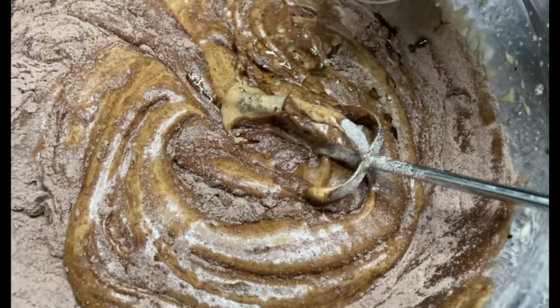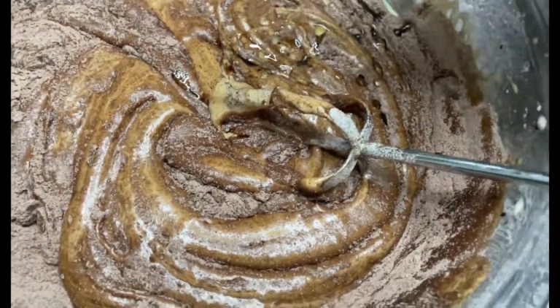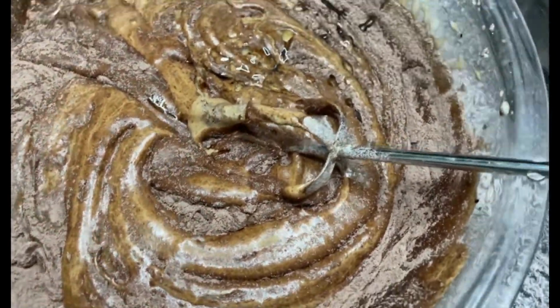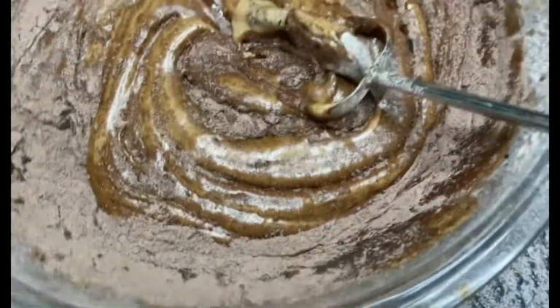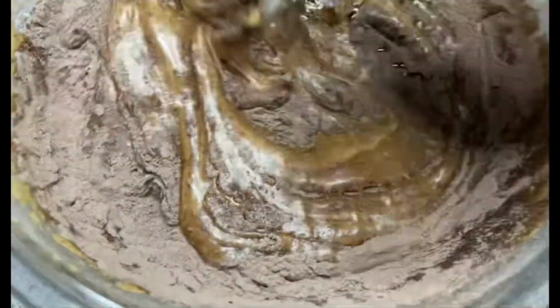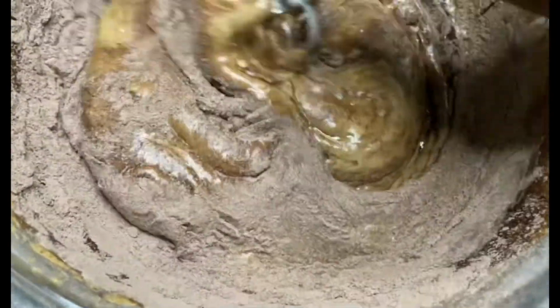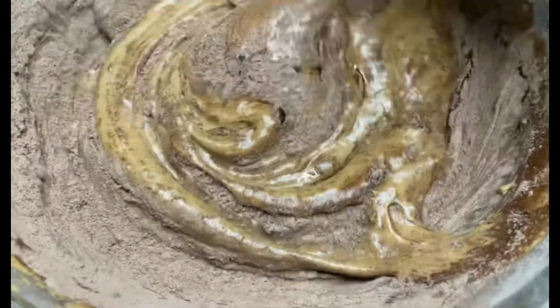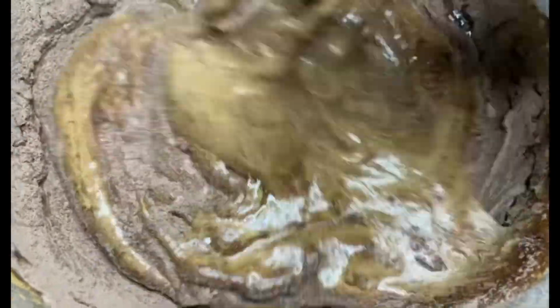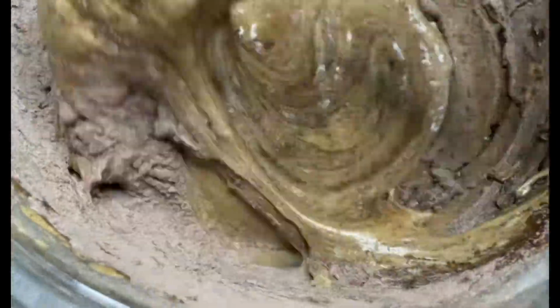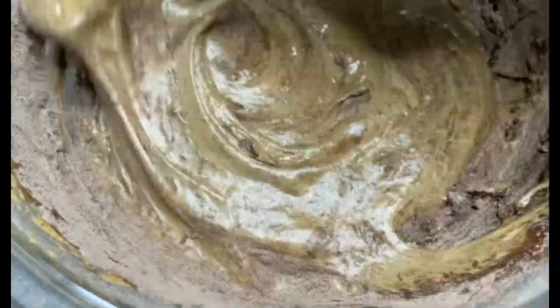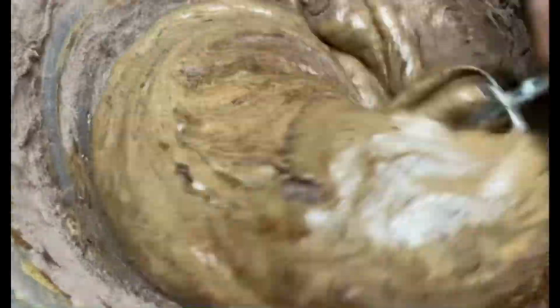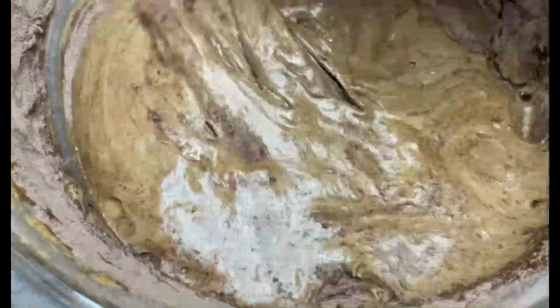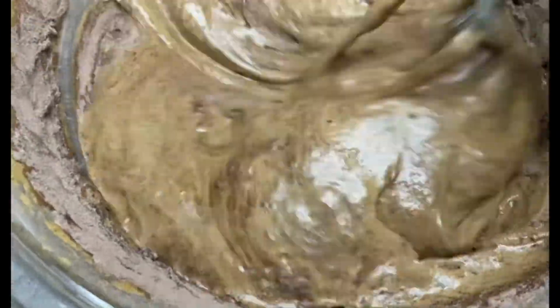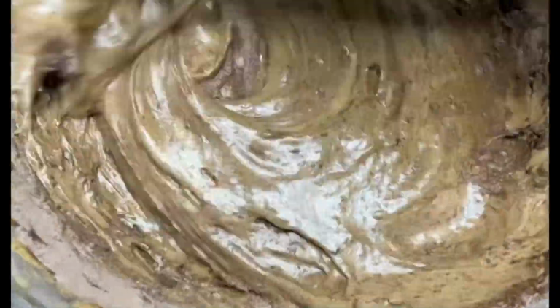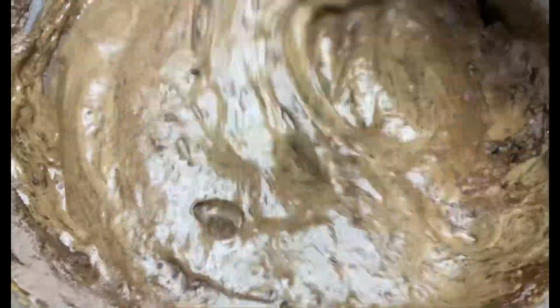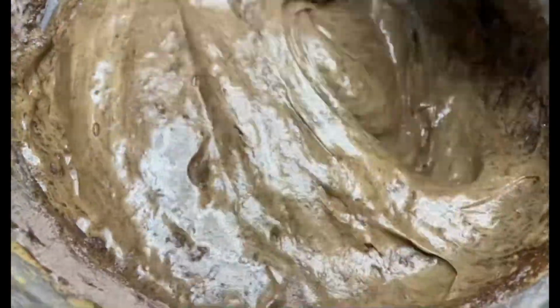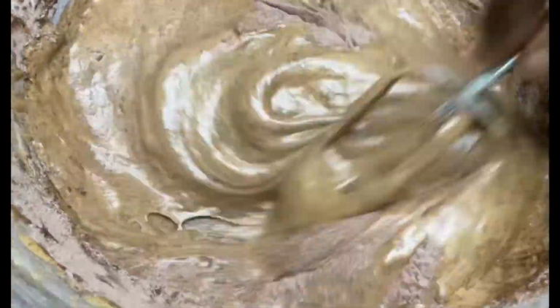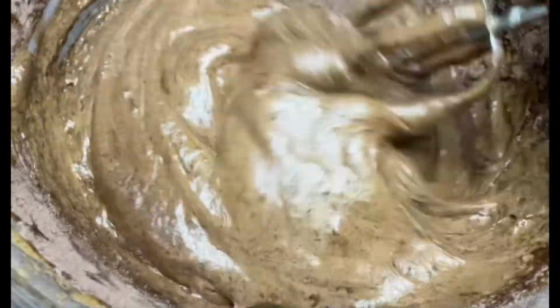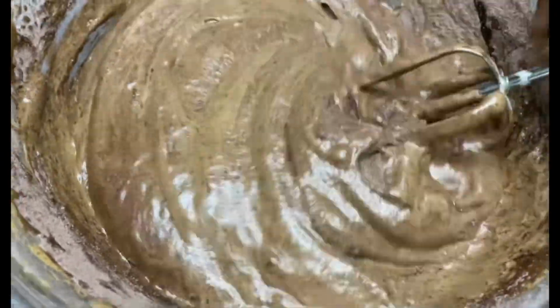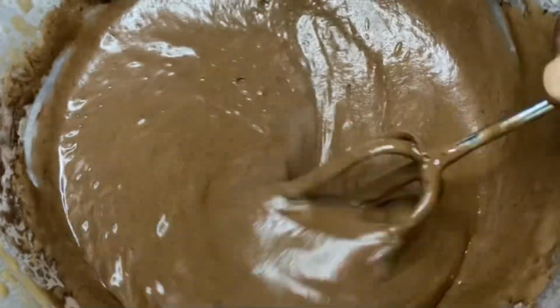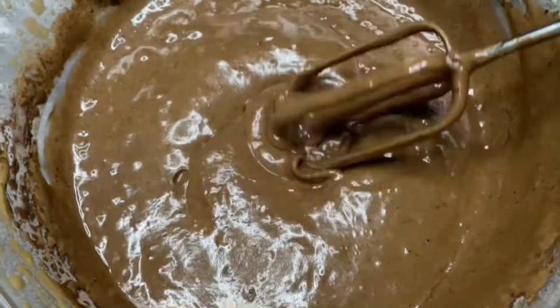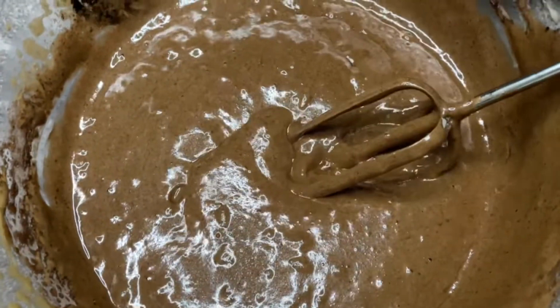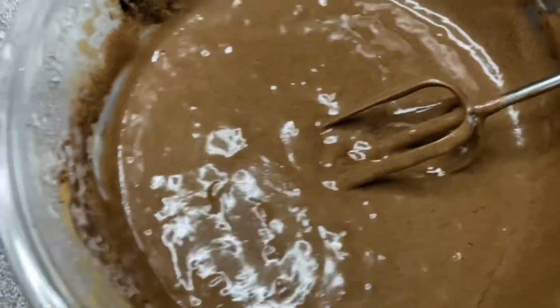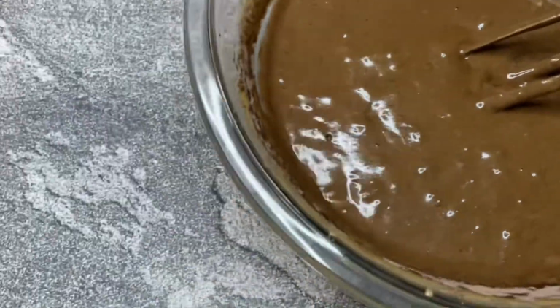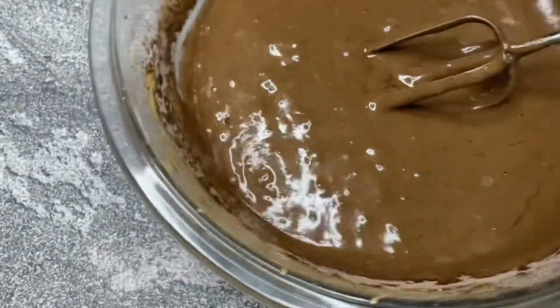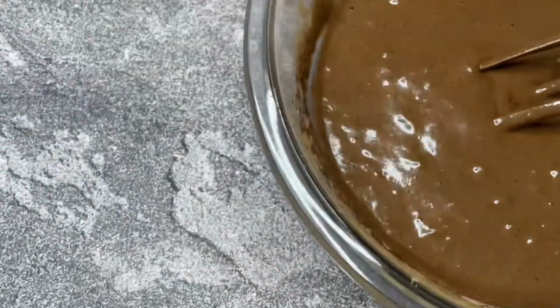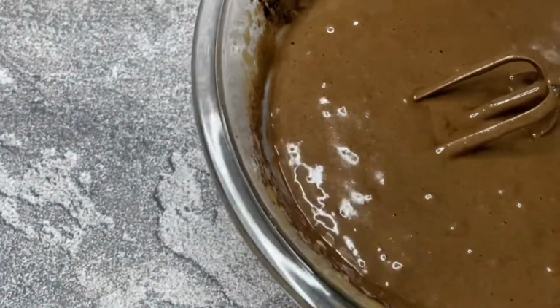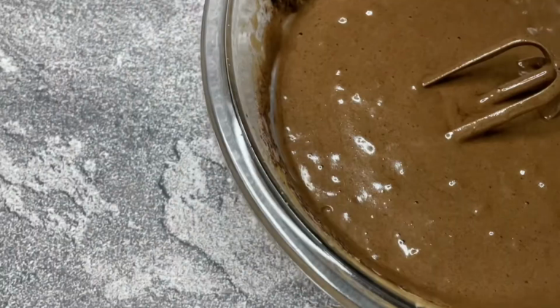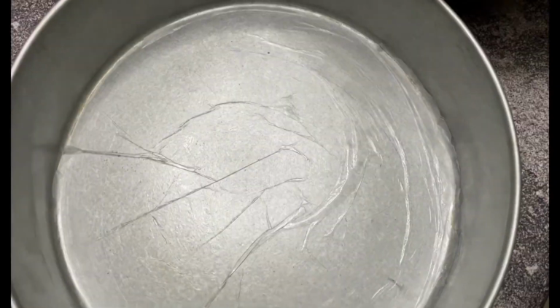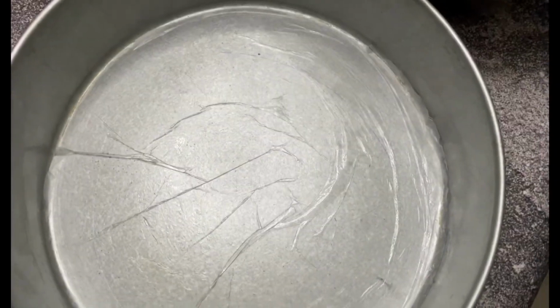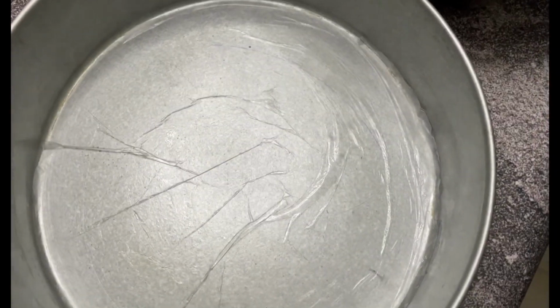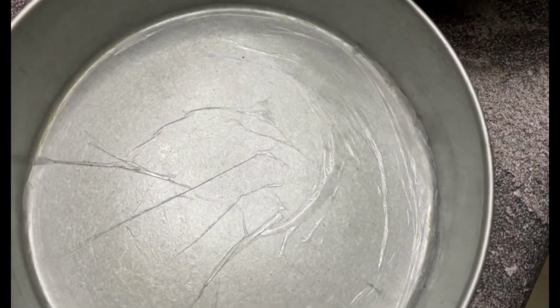Does the milk improve it? We'll keep the milk in the water as well as the milk. The tea leaves go in and we line the tin with baking paper.